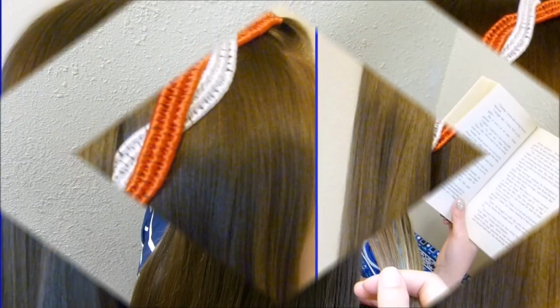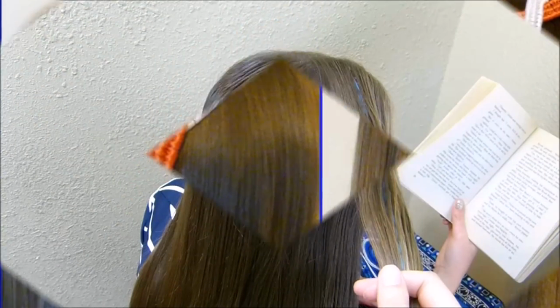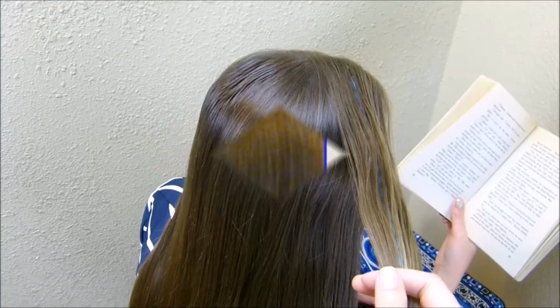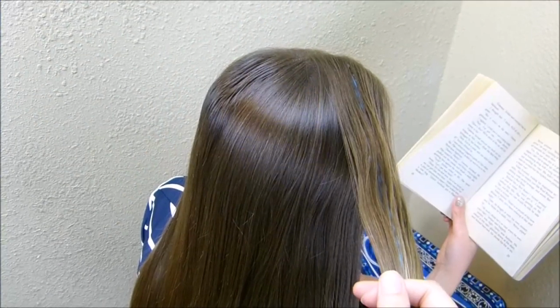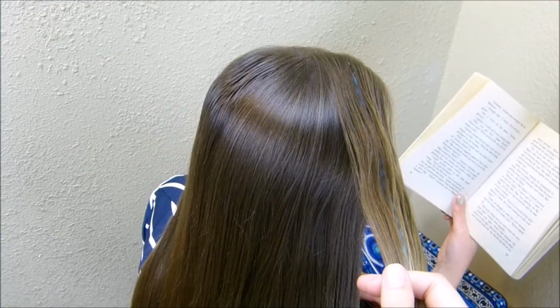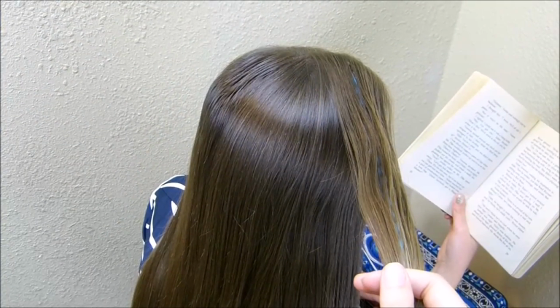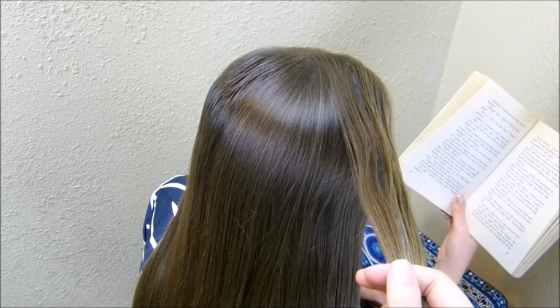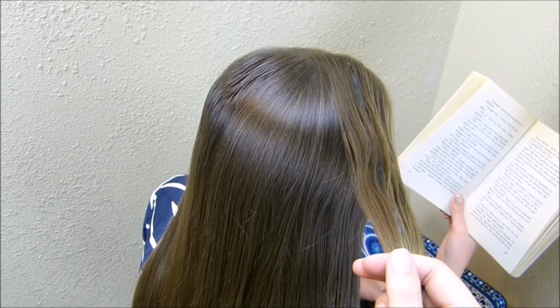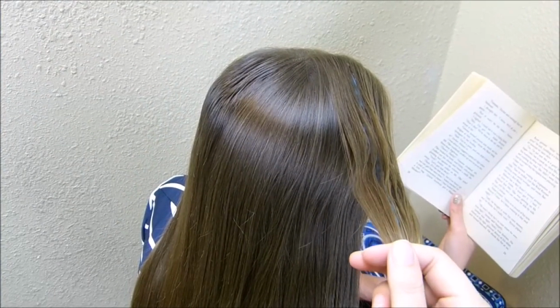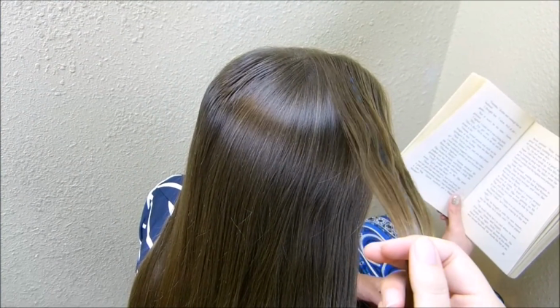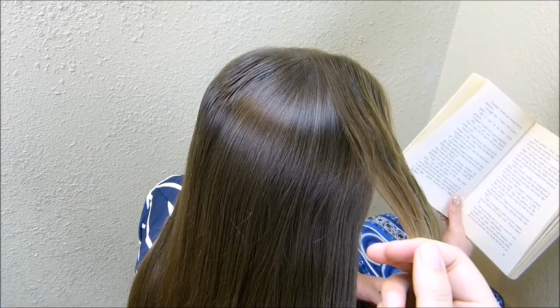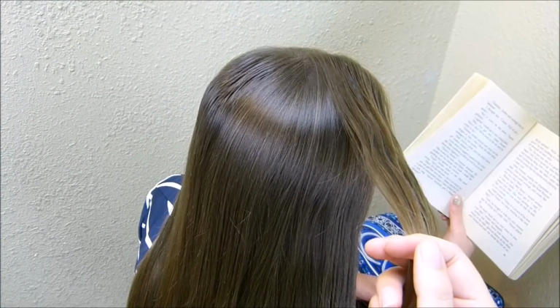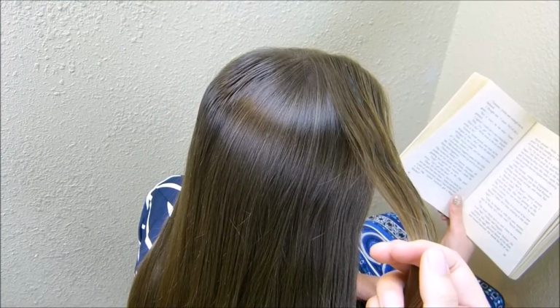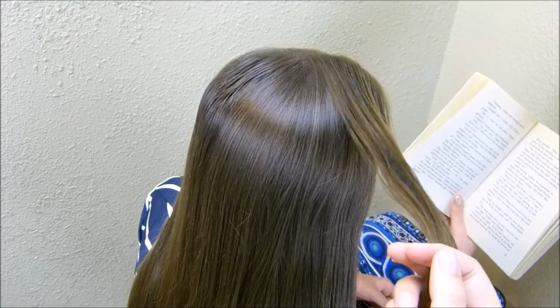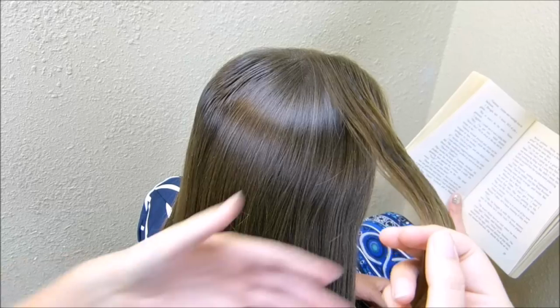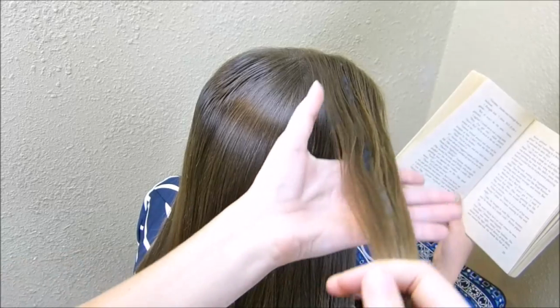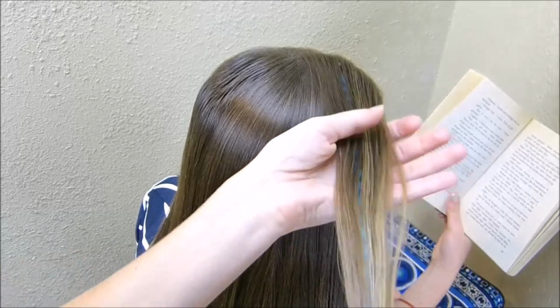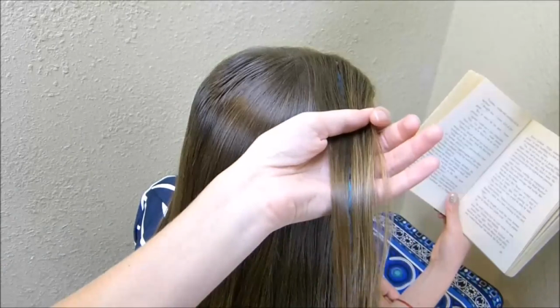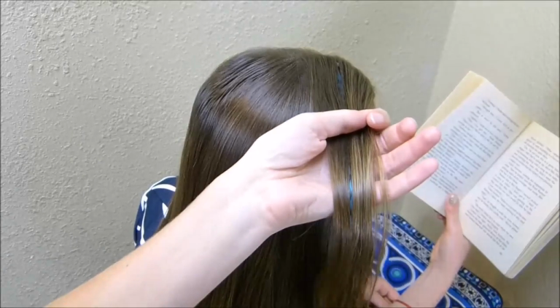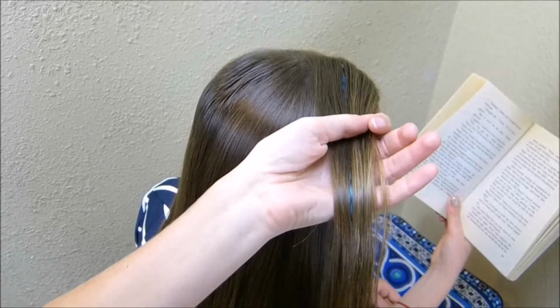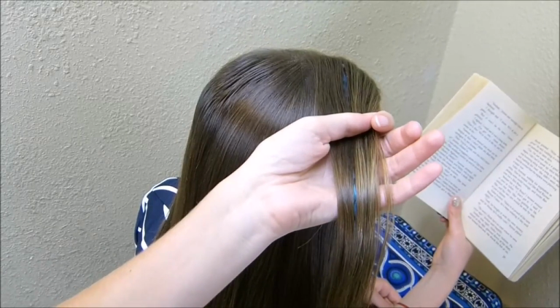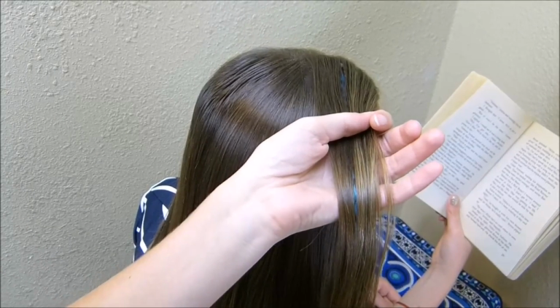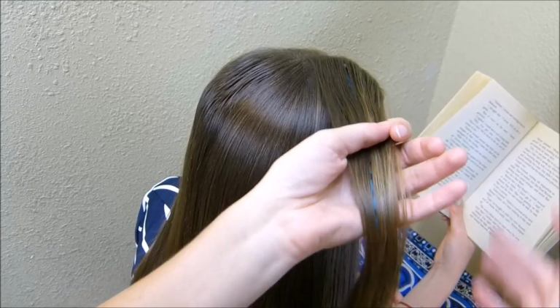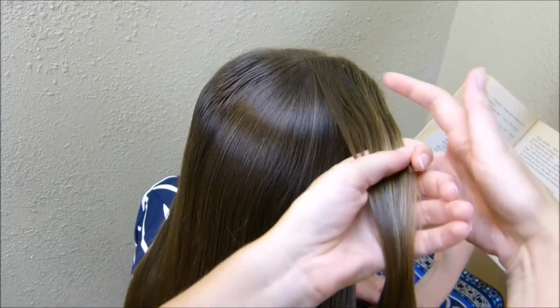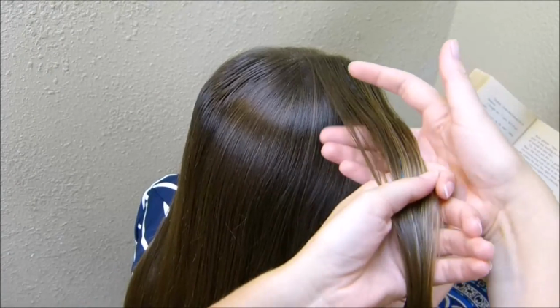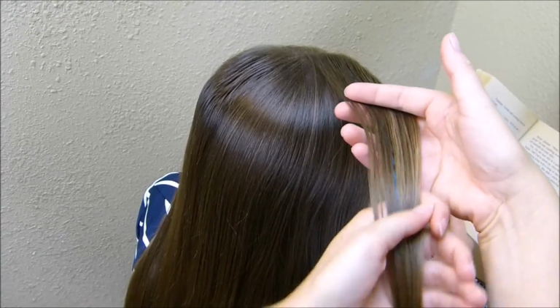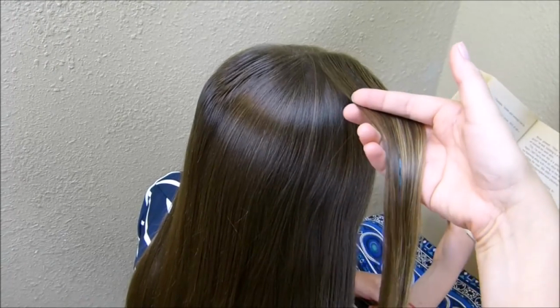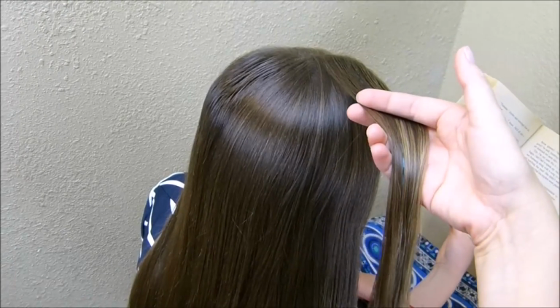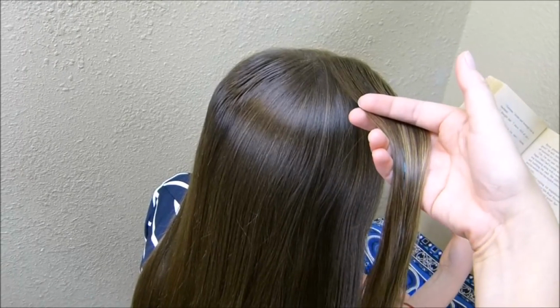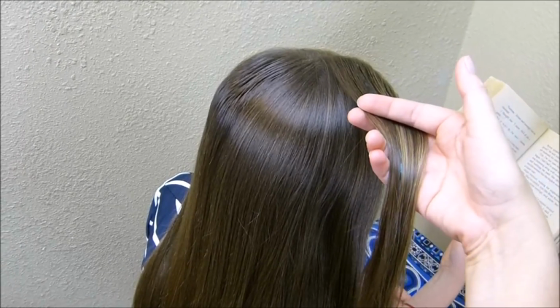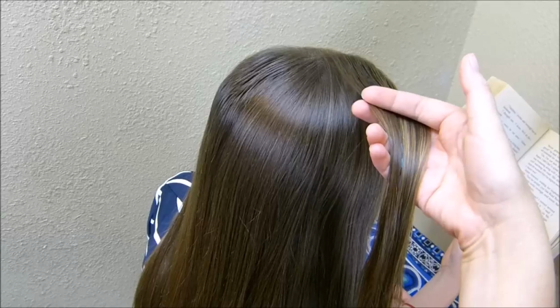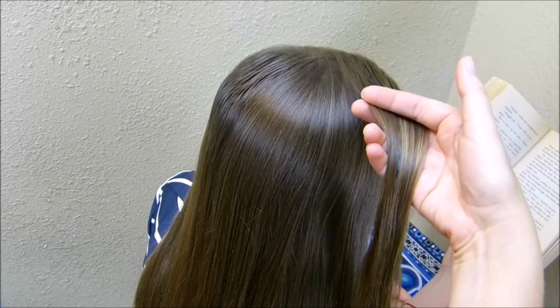Hey guys, today we're going to be doing a hairstyle that might be cute for the 4th of July. You could also do this for other holidays or team sports or whatever you want, just changing up the color of ribbon.